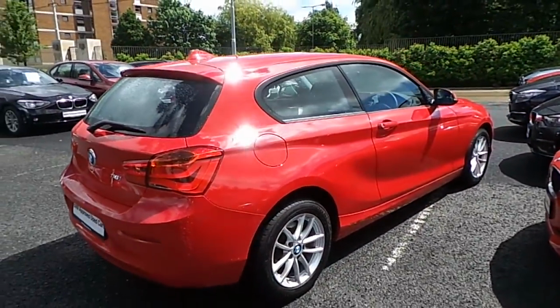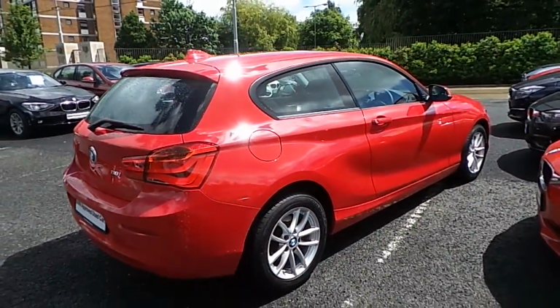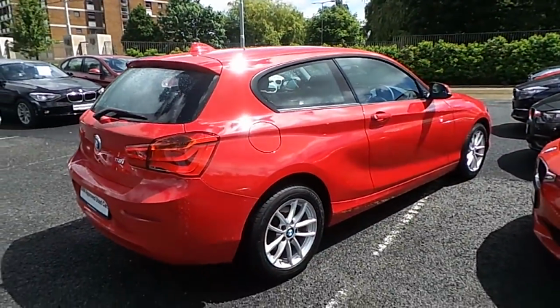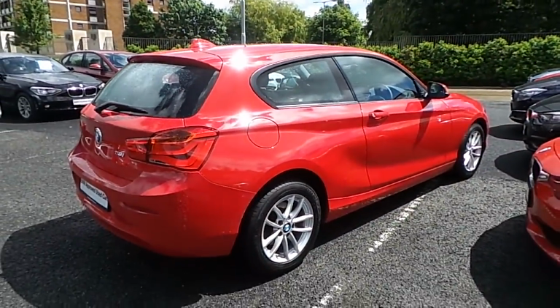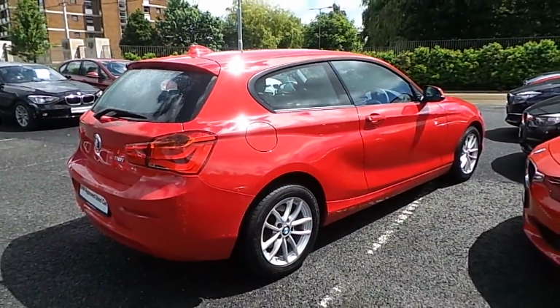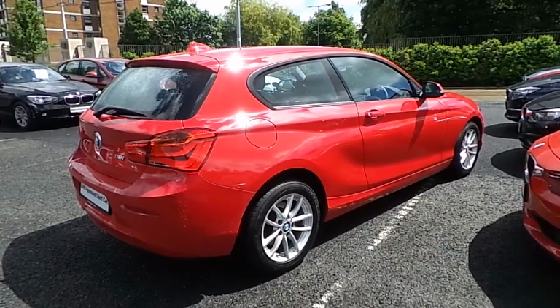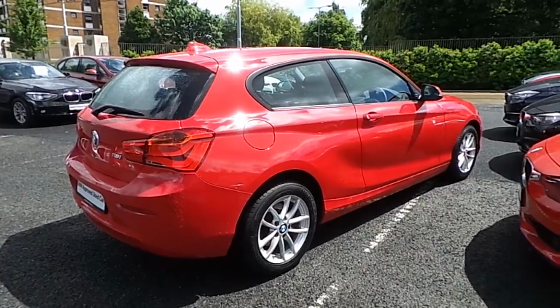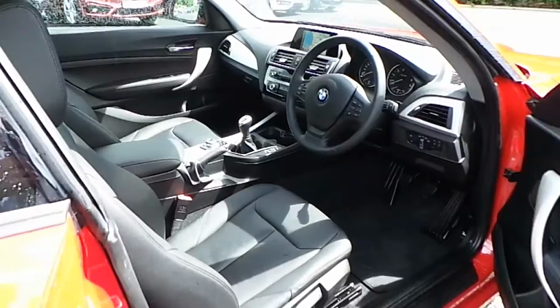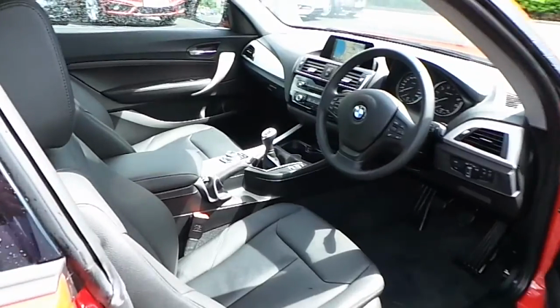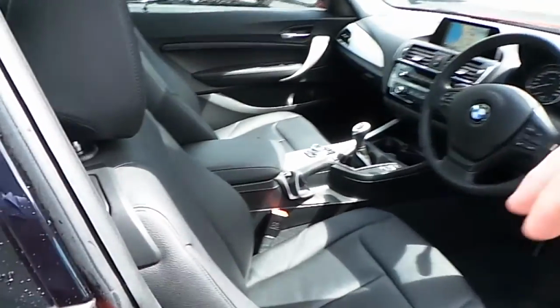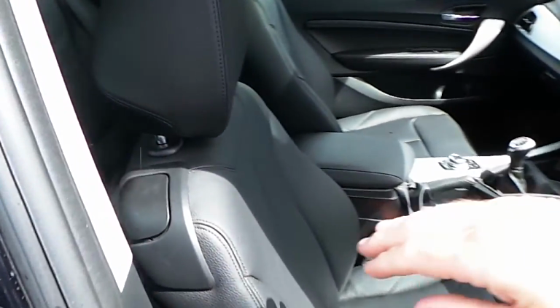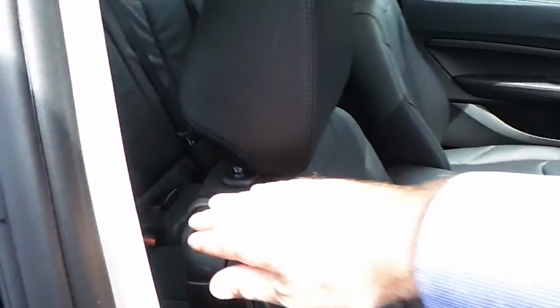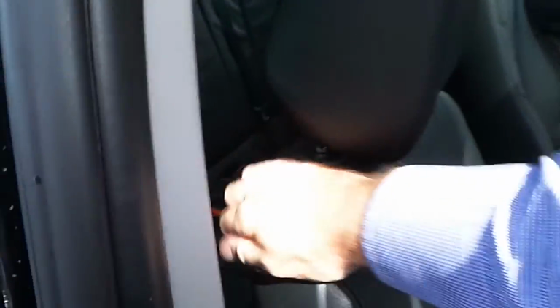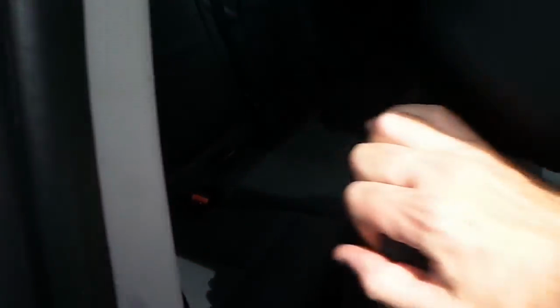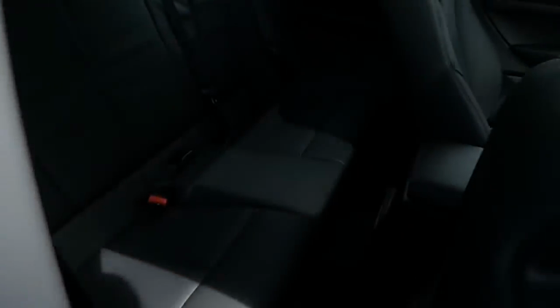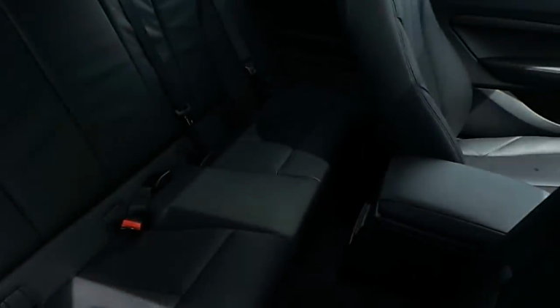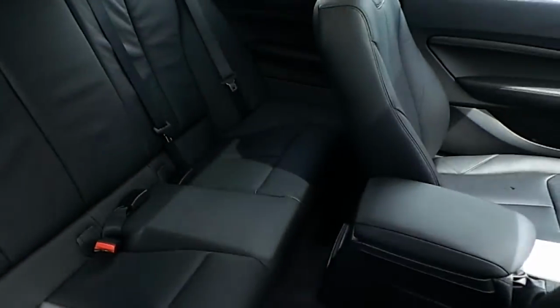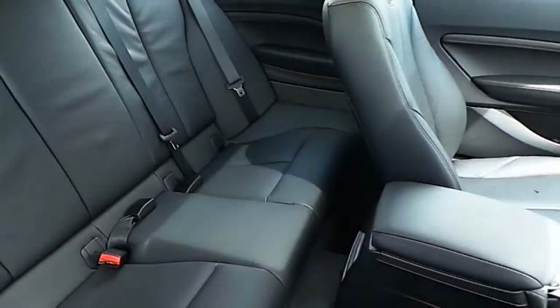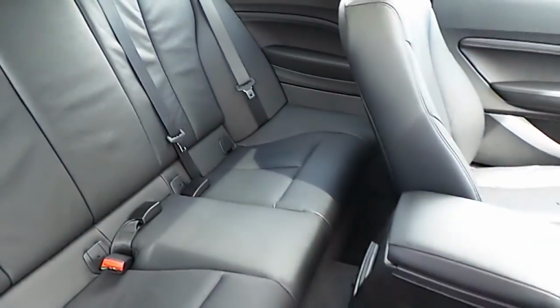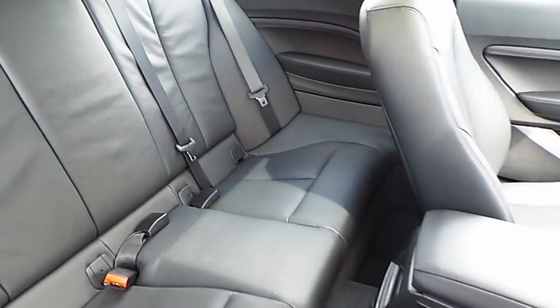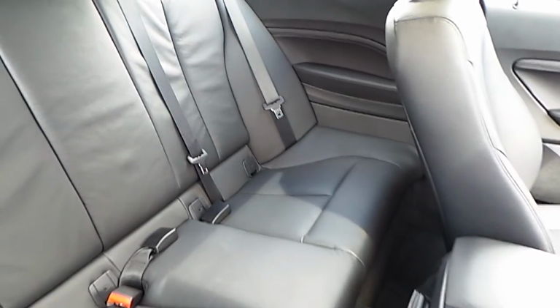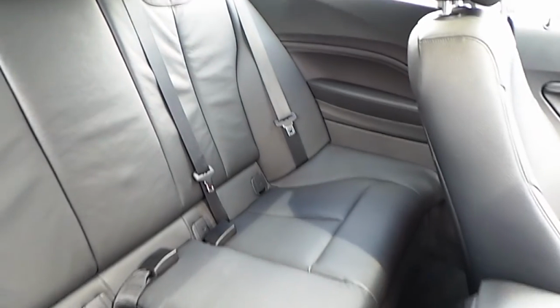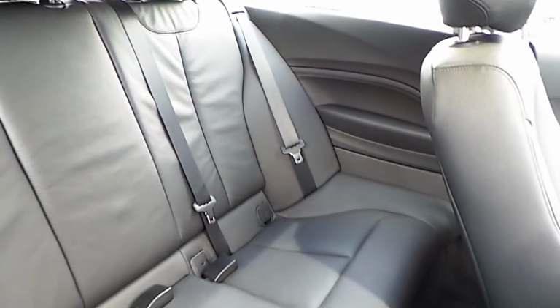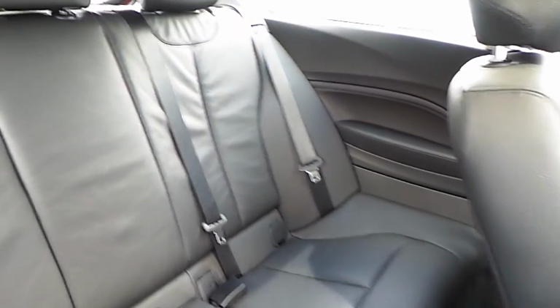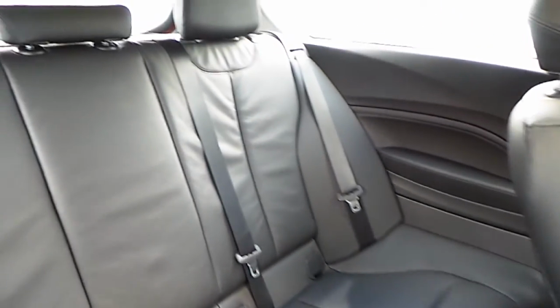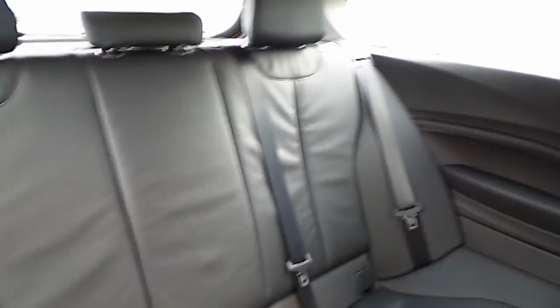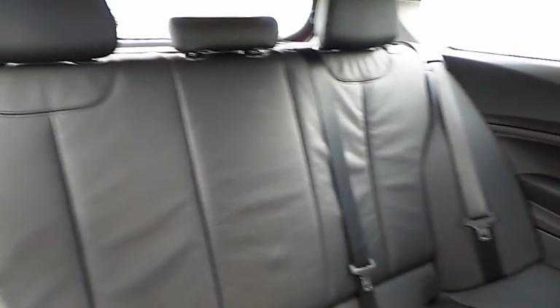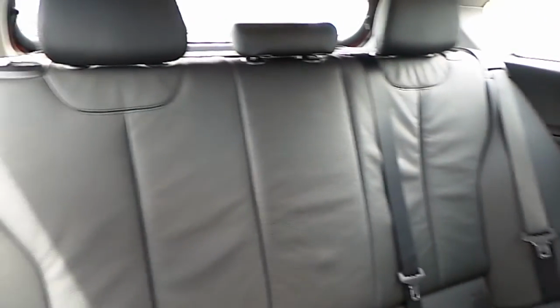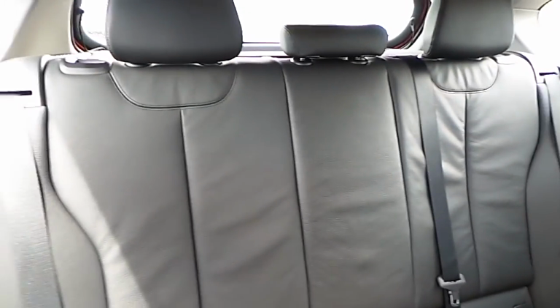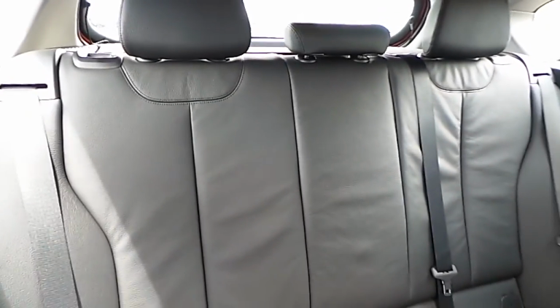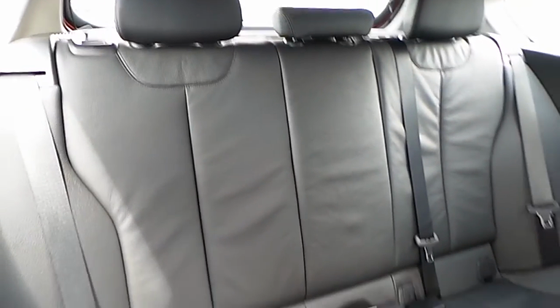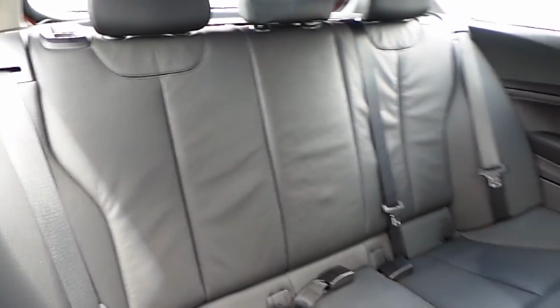Now let's take a look at the interior. This car comes with a 2-year BMW premium select warranty and finance is available from Murphy & Gun on request.